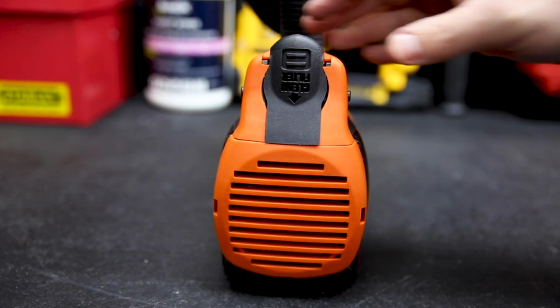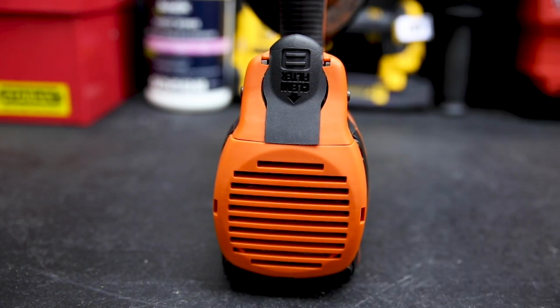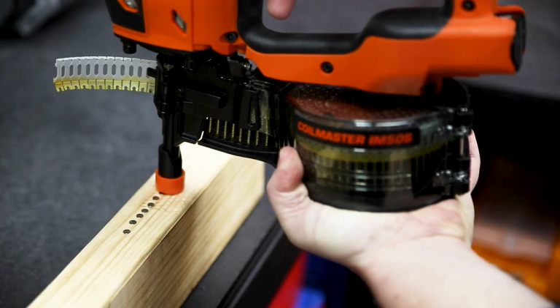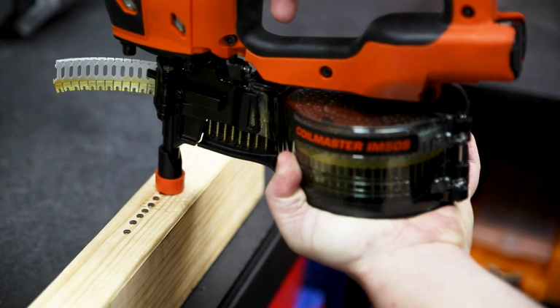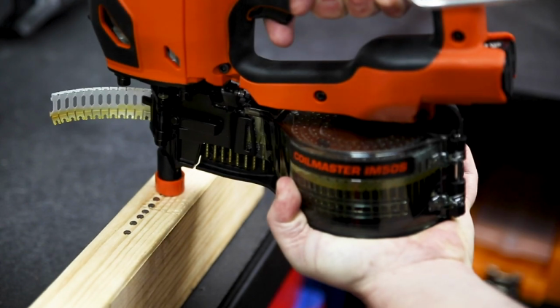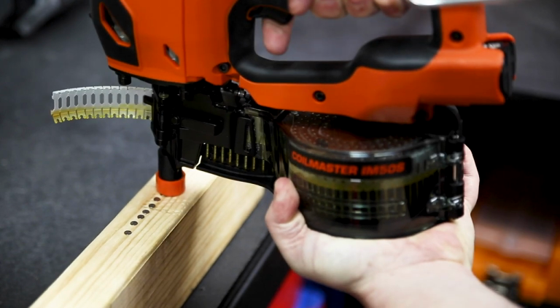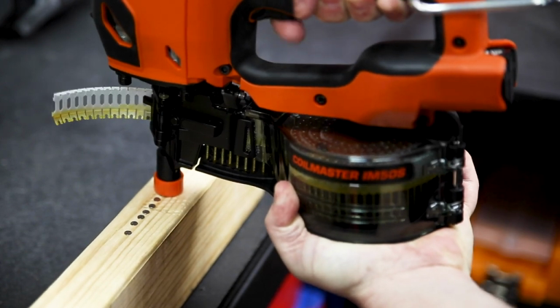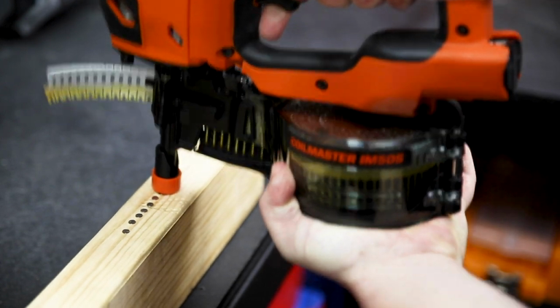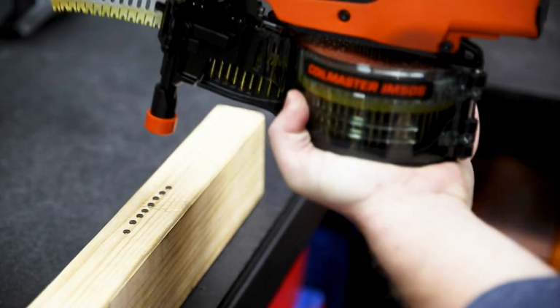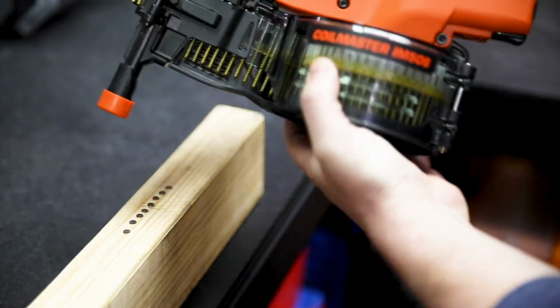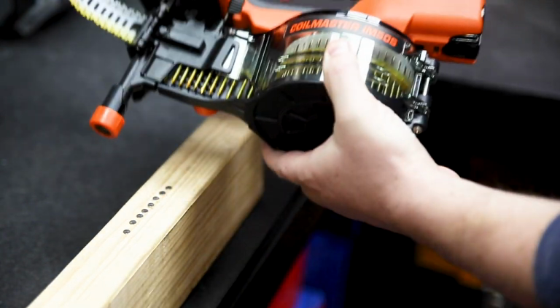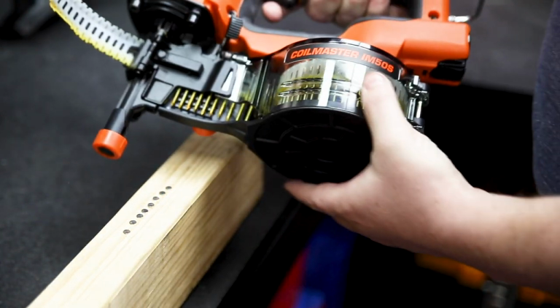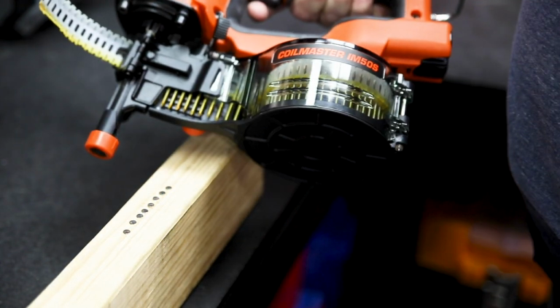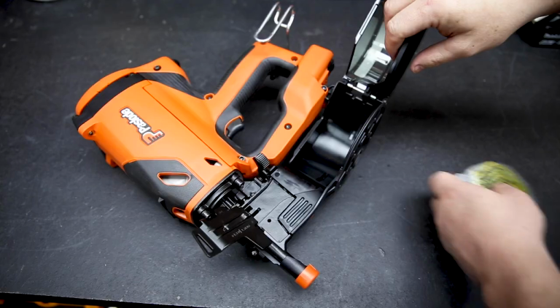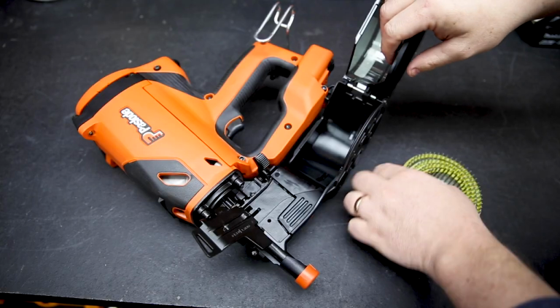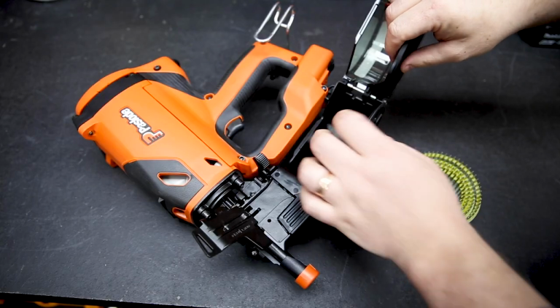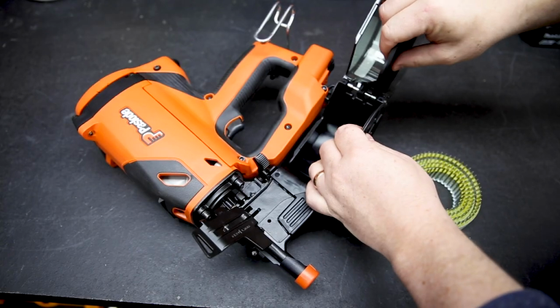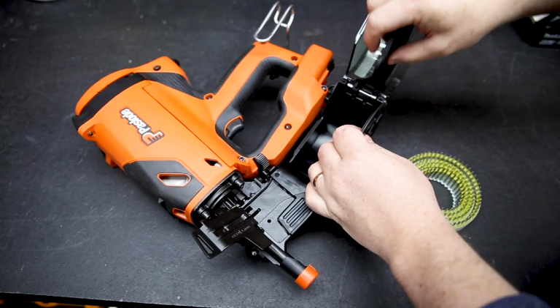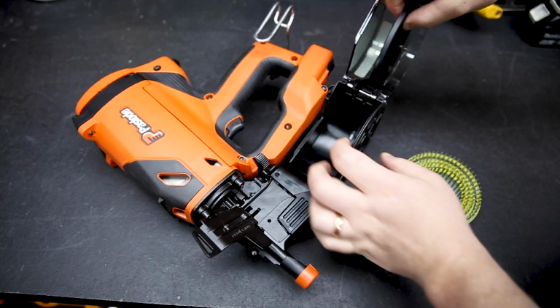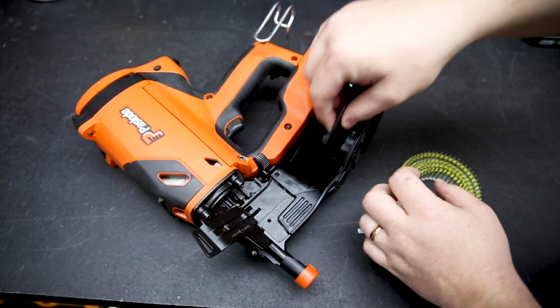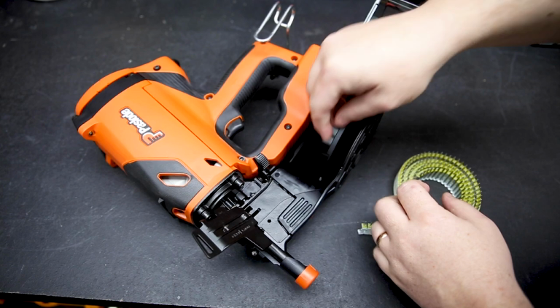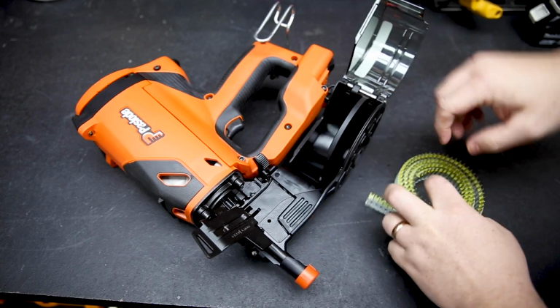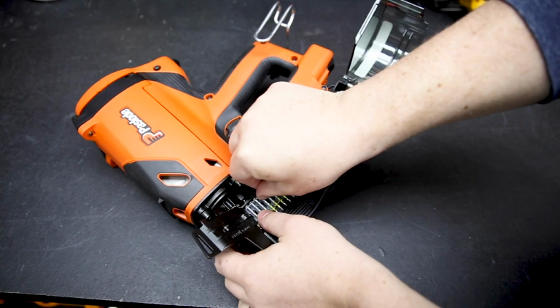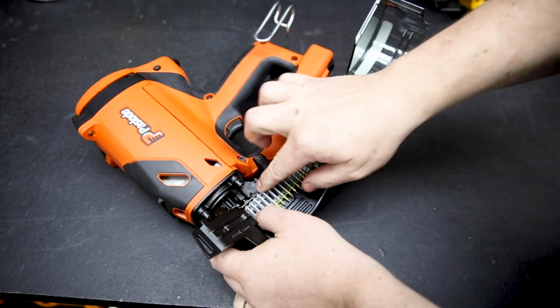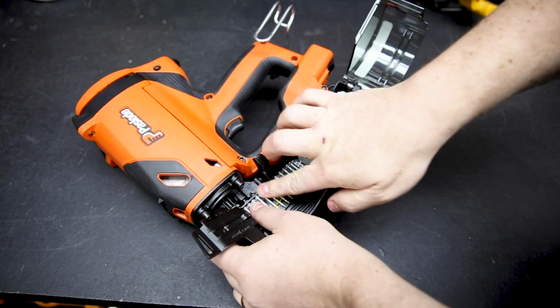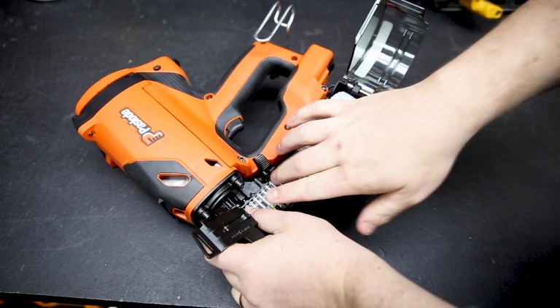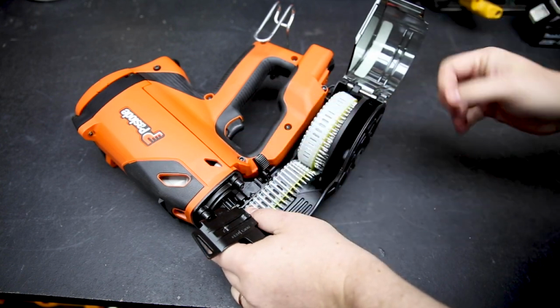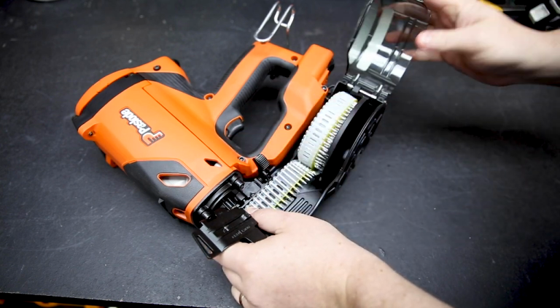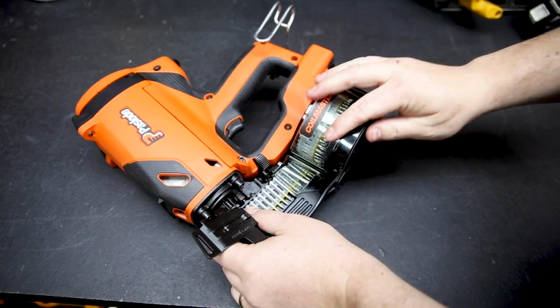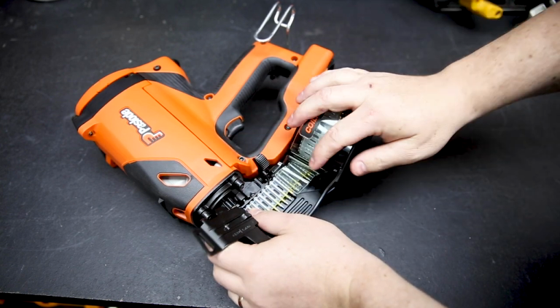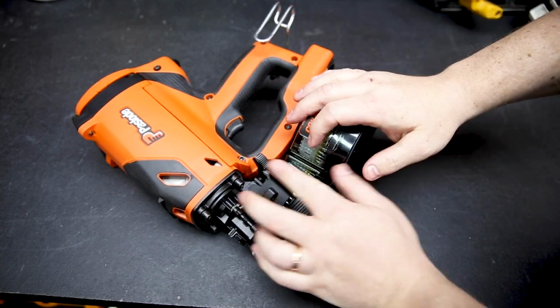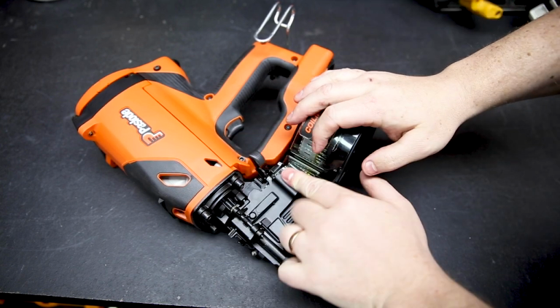A couple of things to note: the gun doesn't bump fire, so you'll need to release the trigger between nails. And when reloading the gun, adjust the support to hold the nails up against the top, then close the clear plastic housing before the latch.